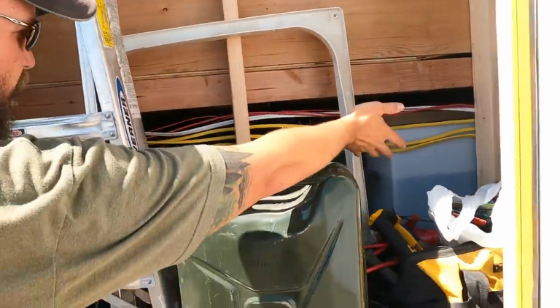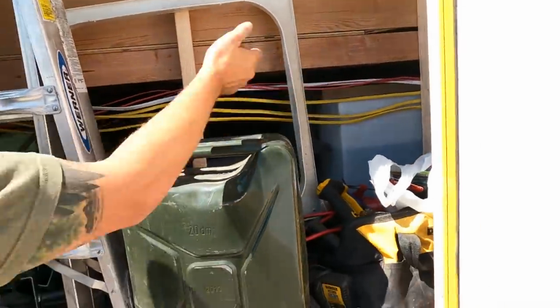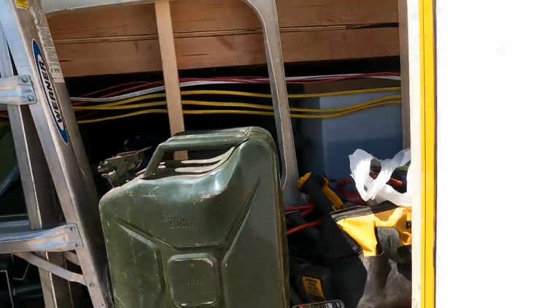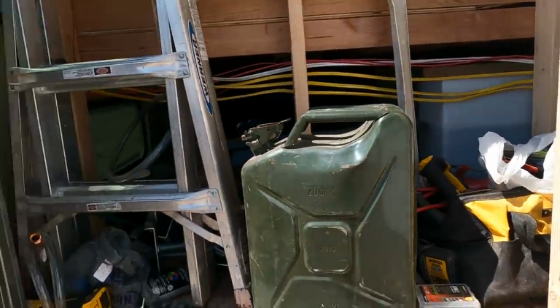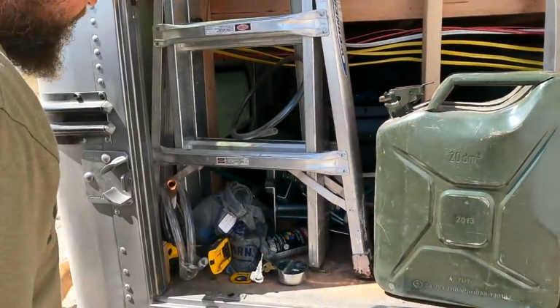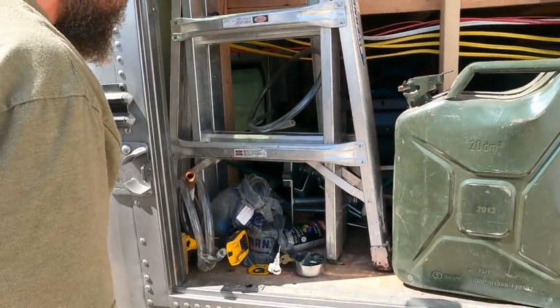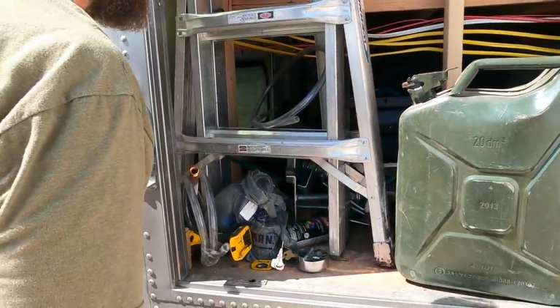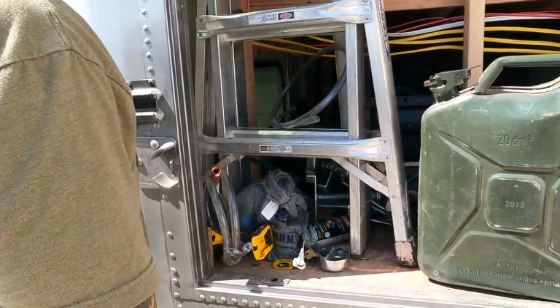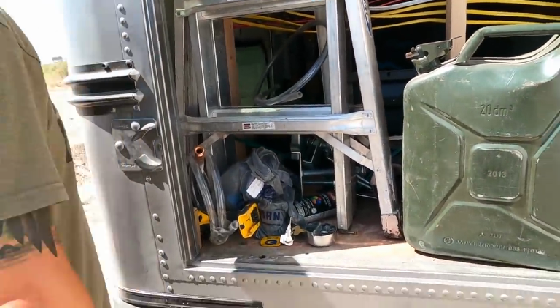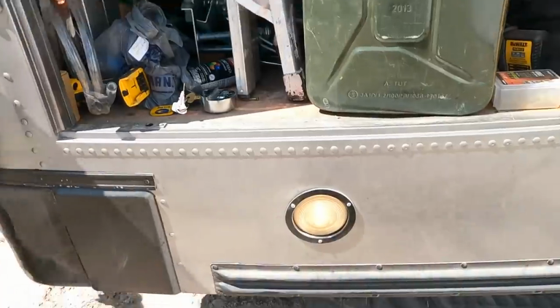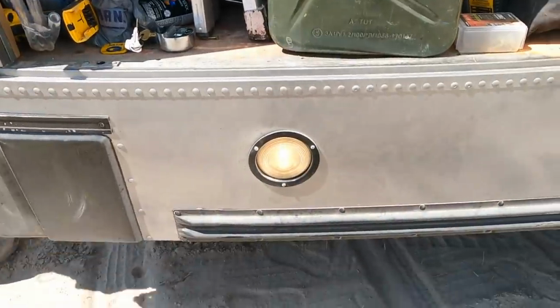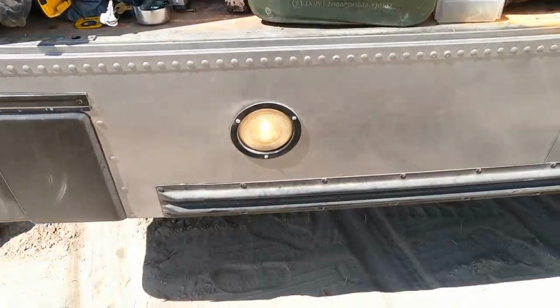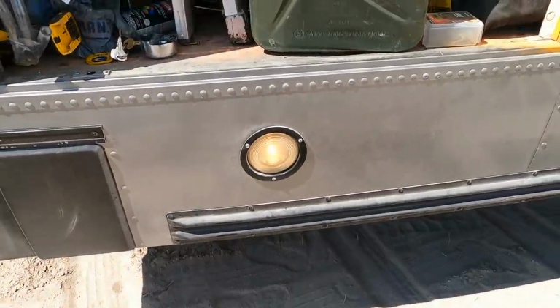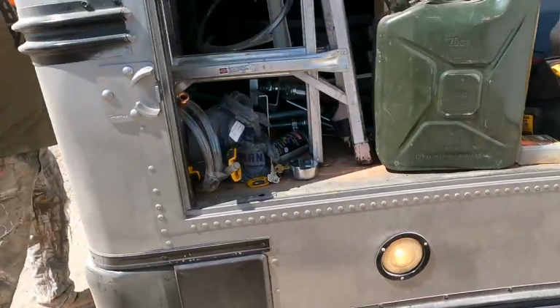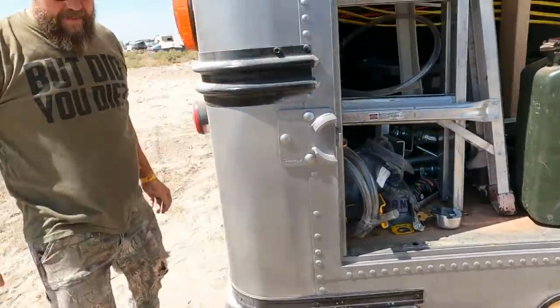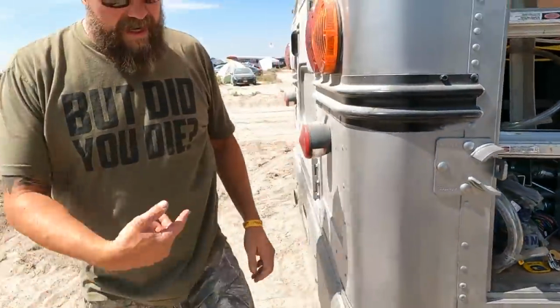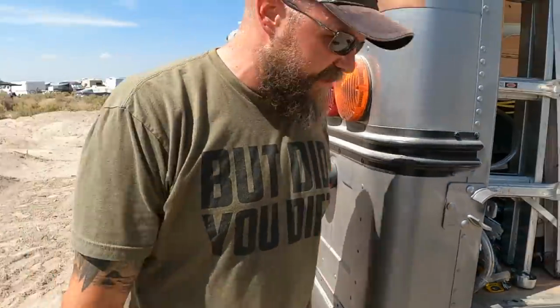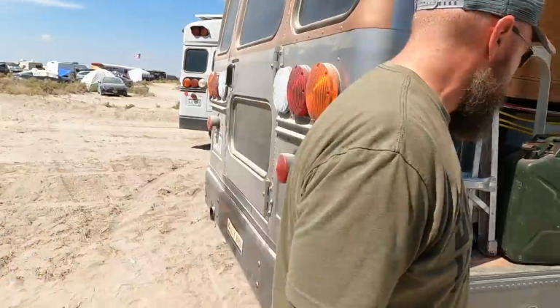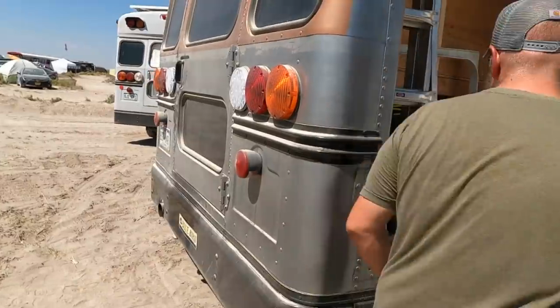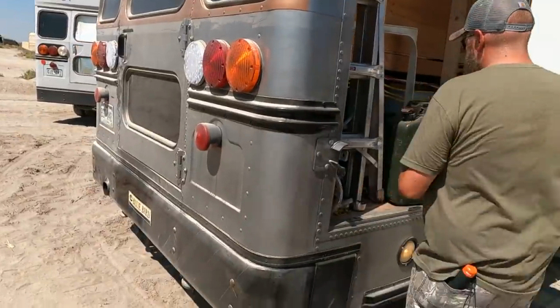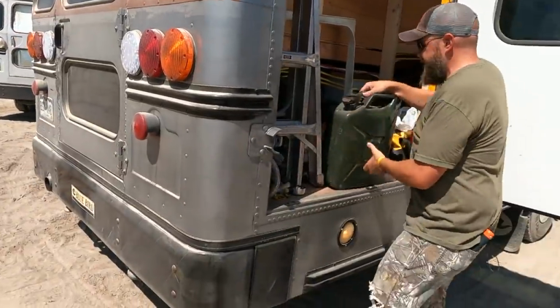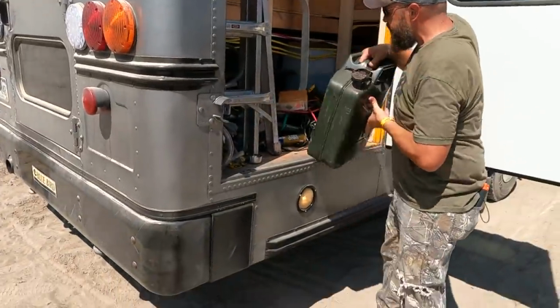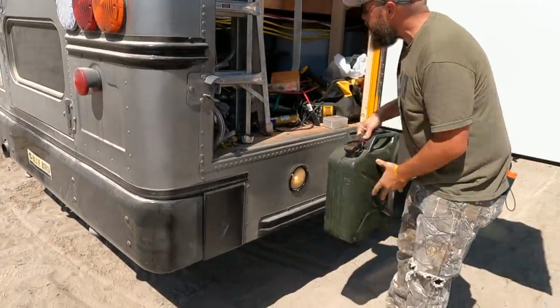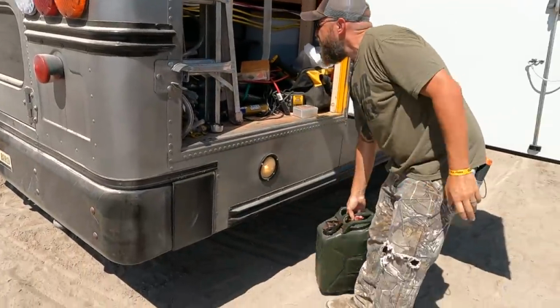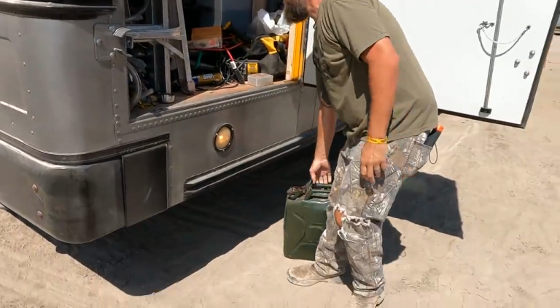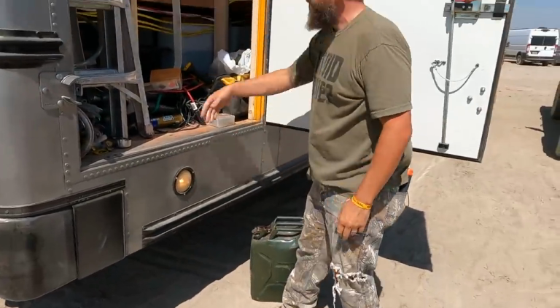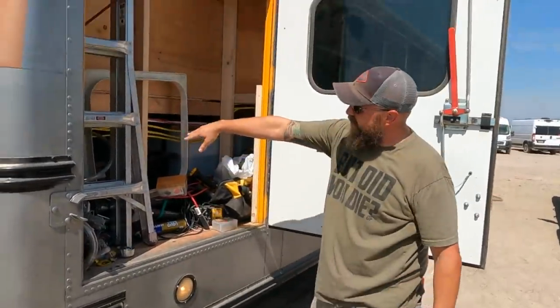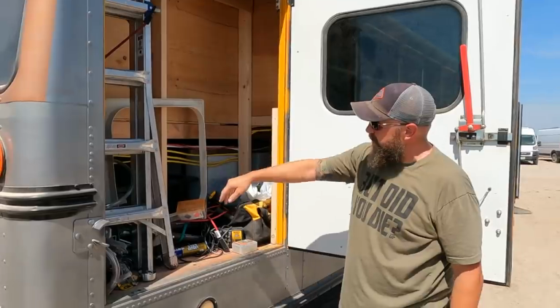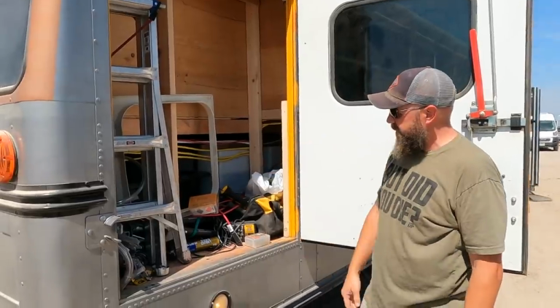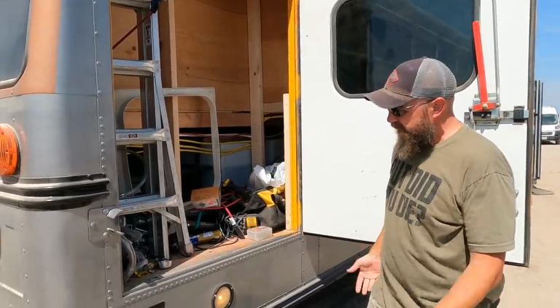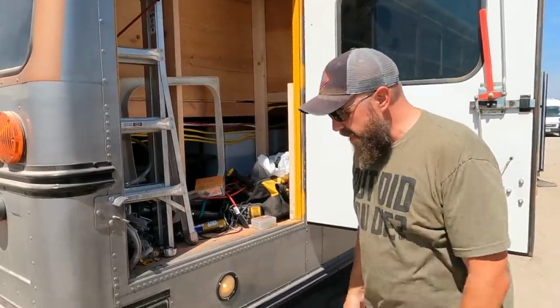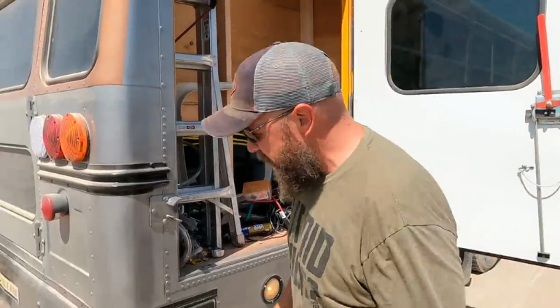That area goes back under the bed in the rear — you can see the water level pretty easily from here. There's good lighting there too if it's dark.